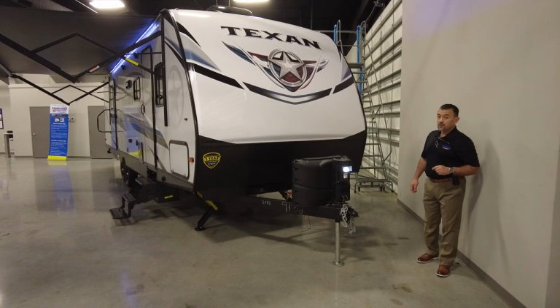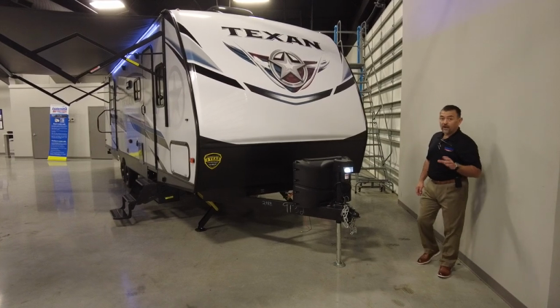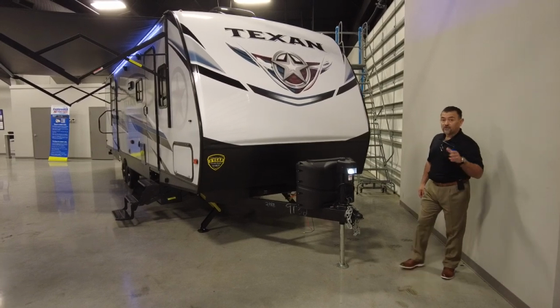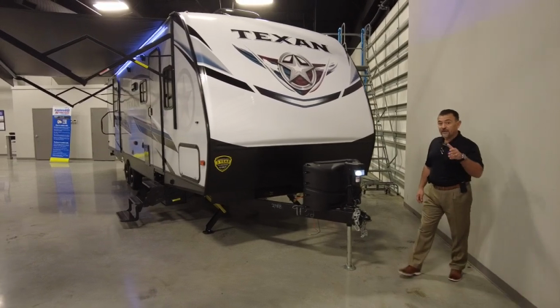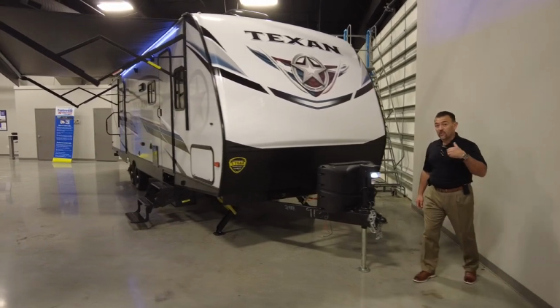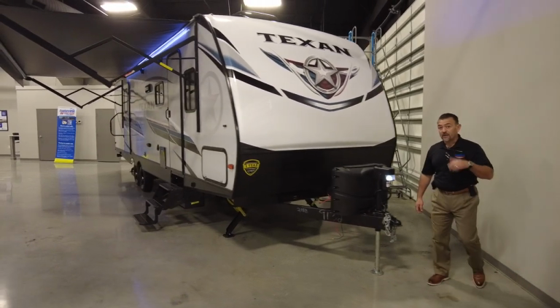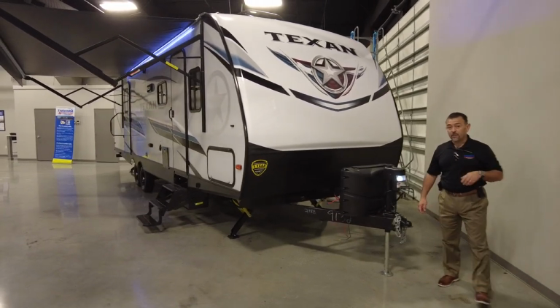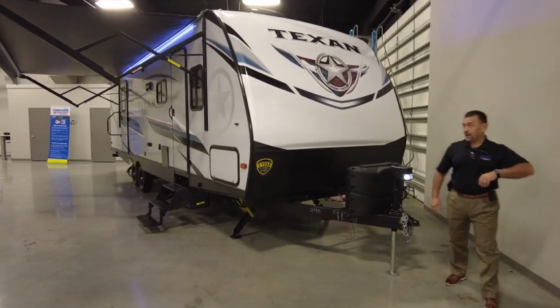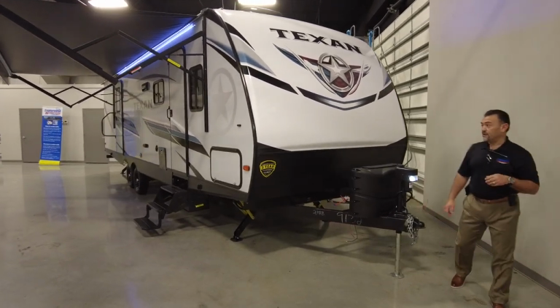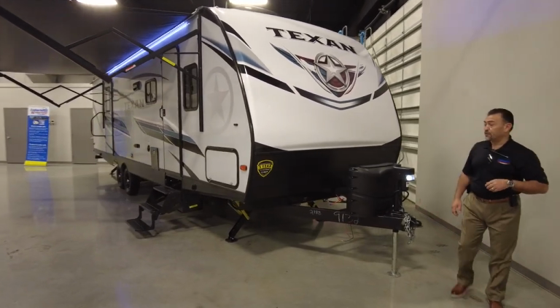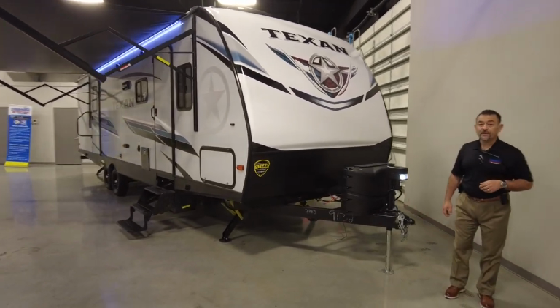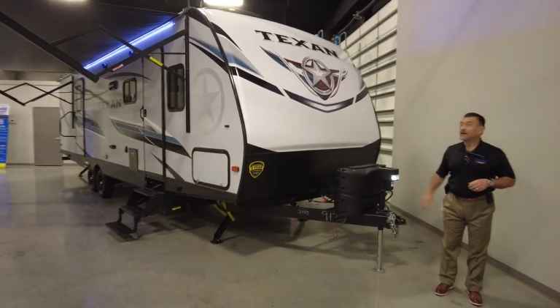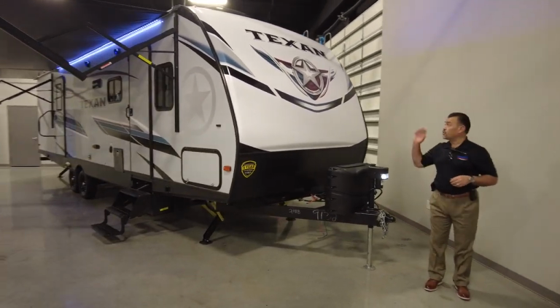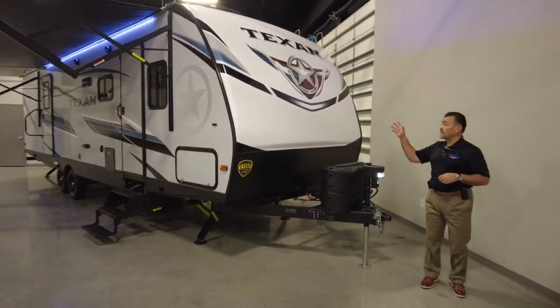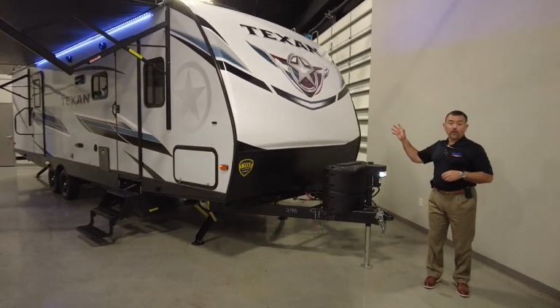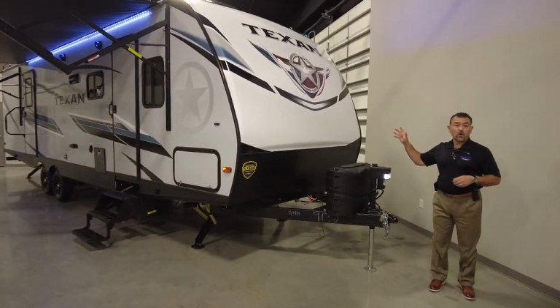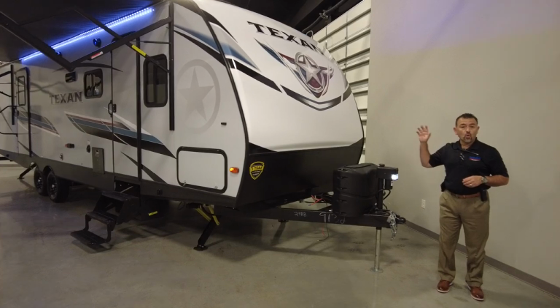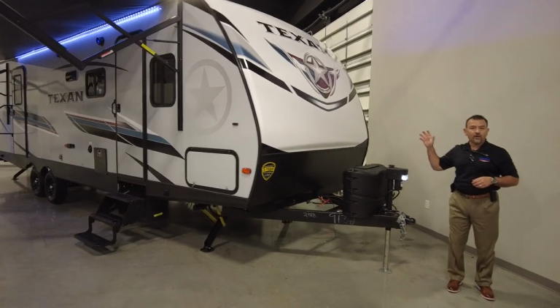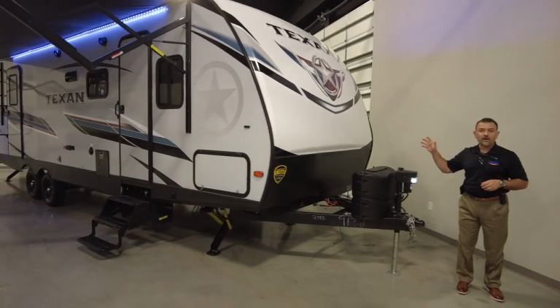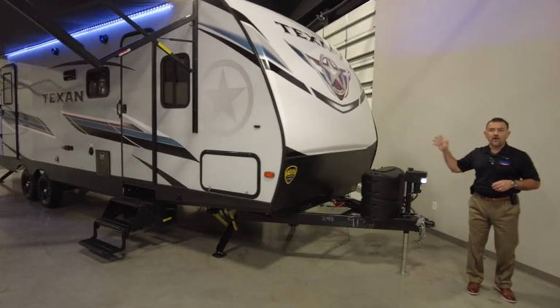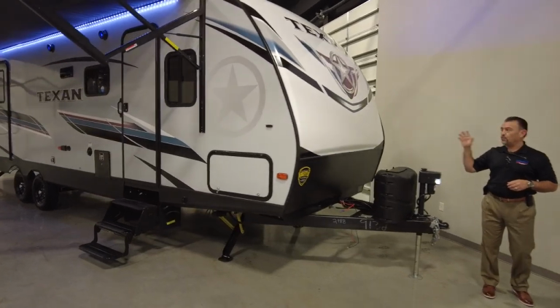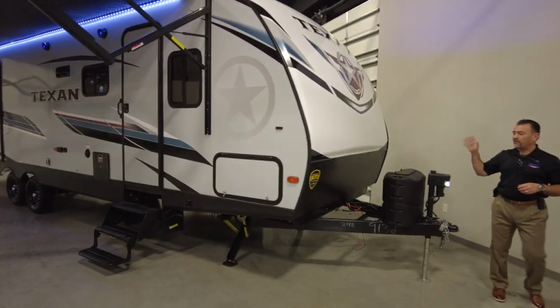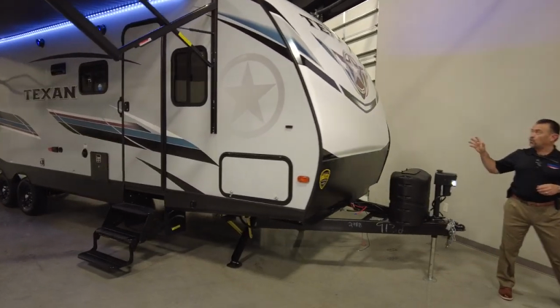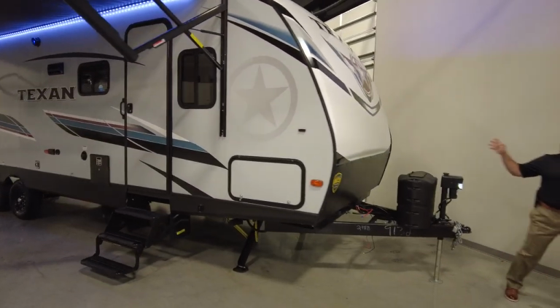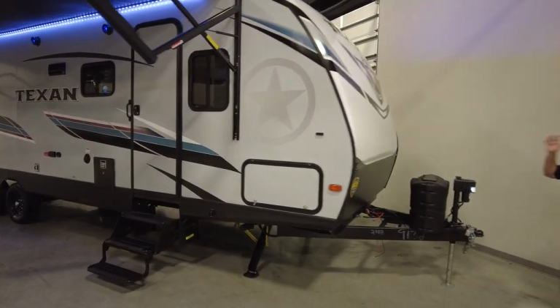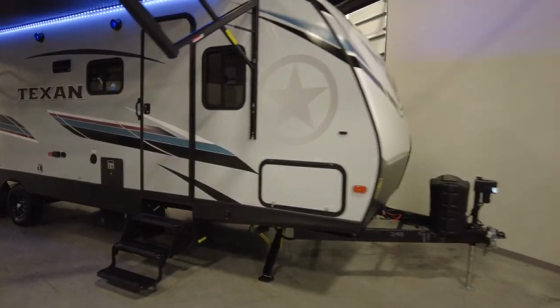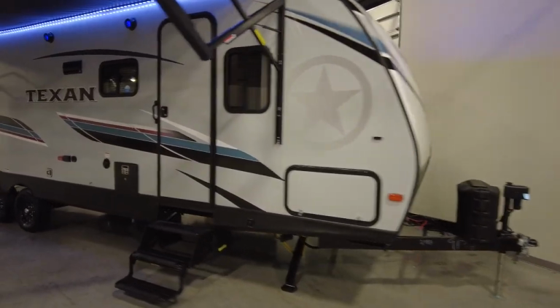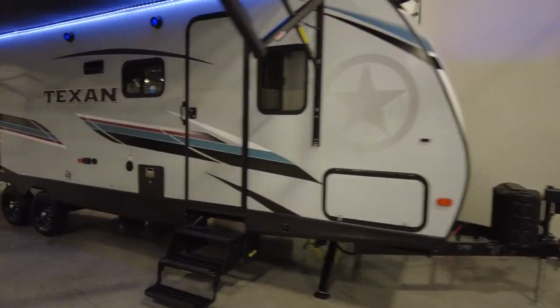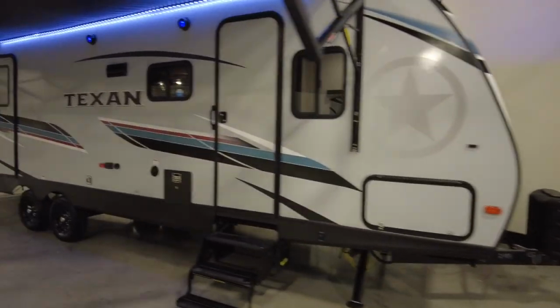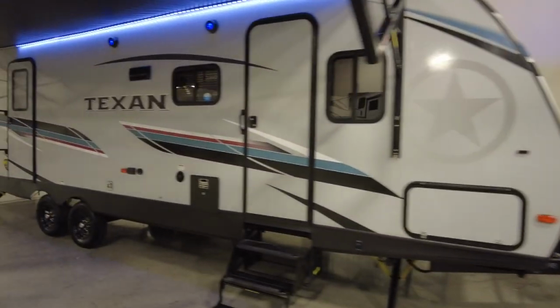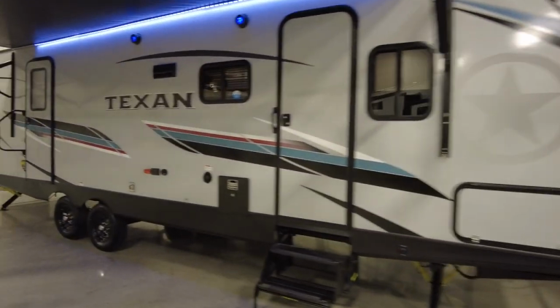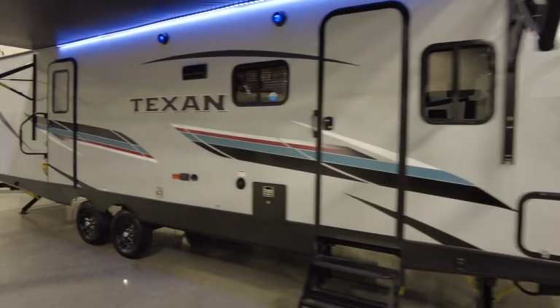Morning guys, once again Jose with American RV Supercenter. We're just going to bring you a quick little video on one of our most popular models, the Texan 29RB.